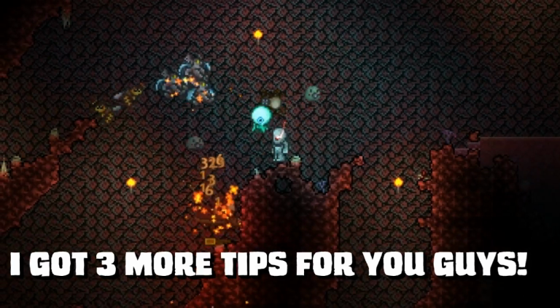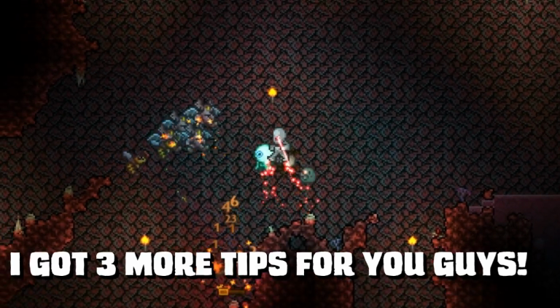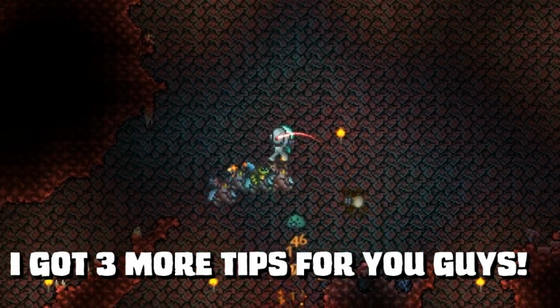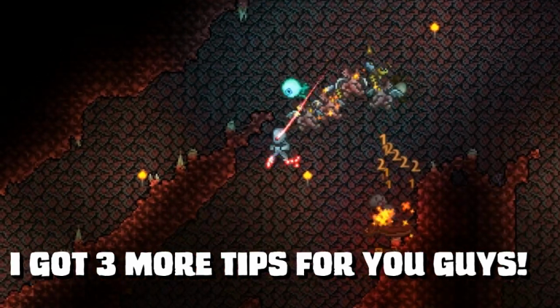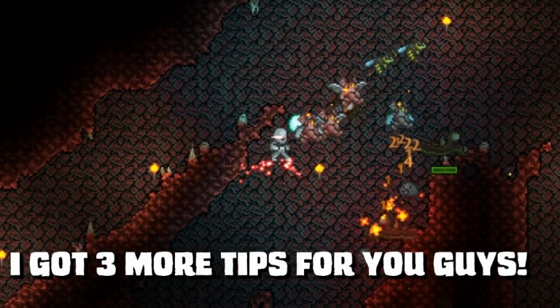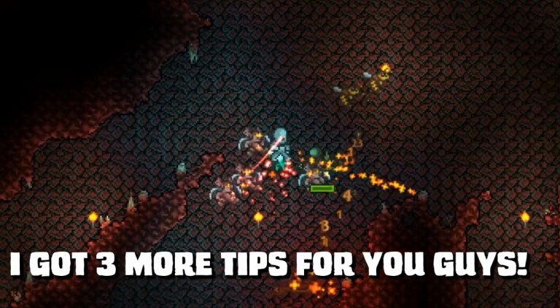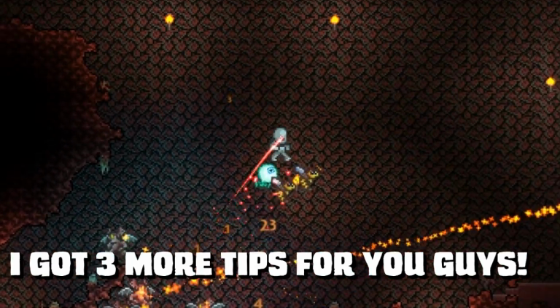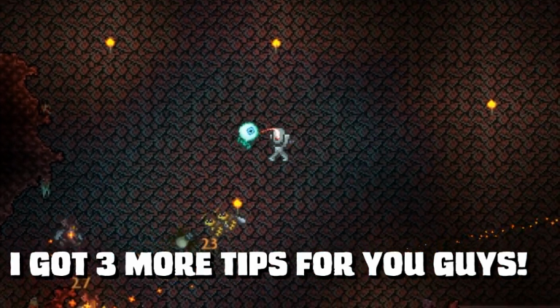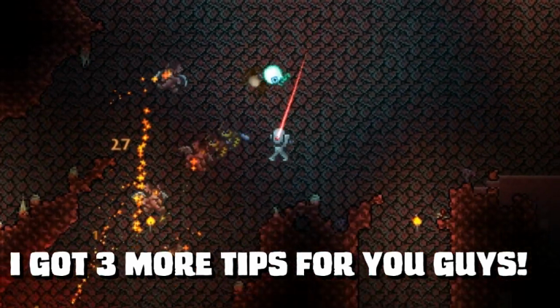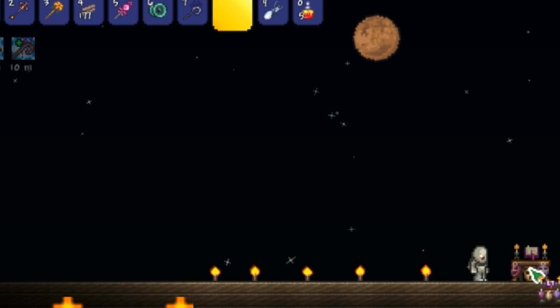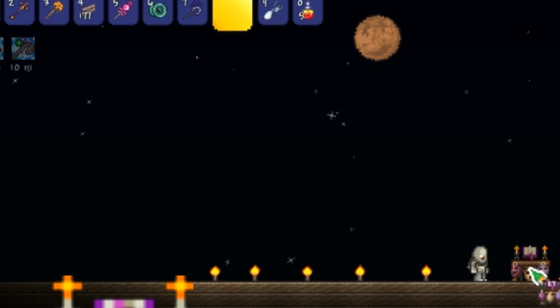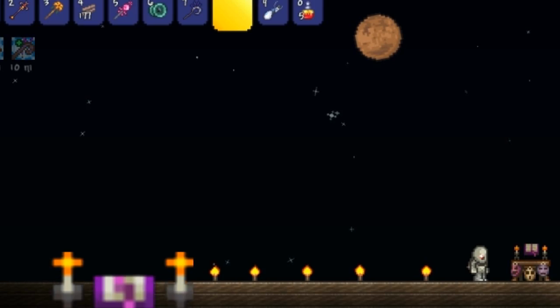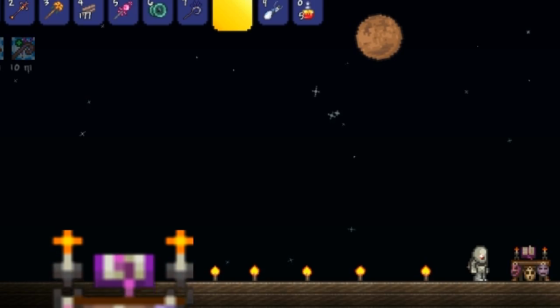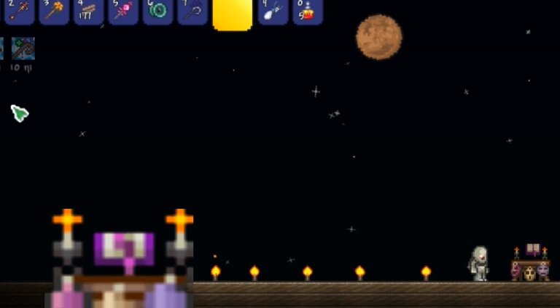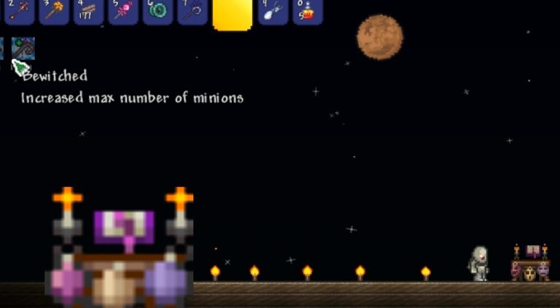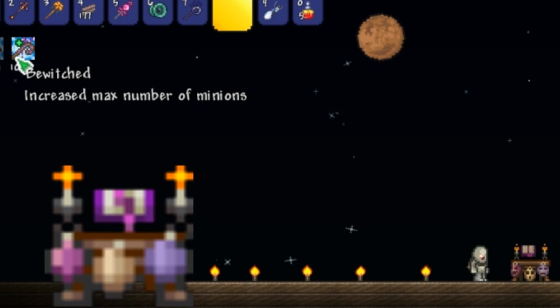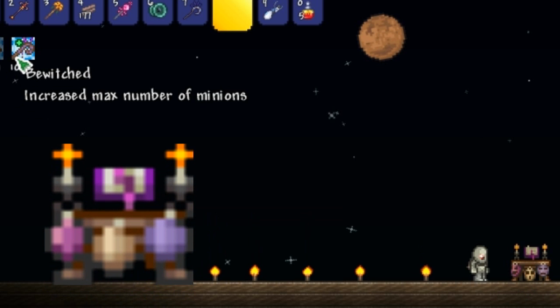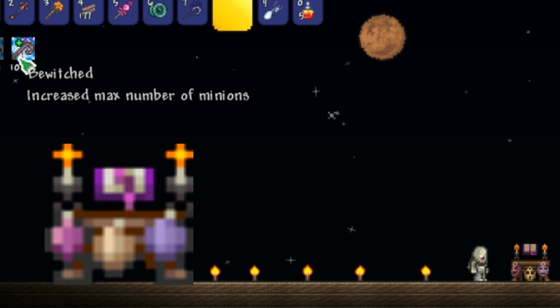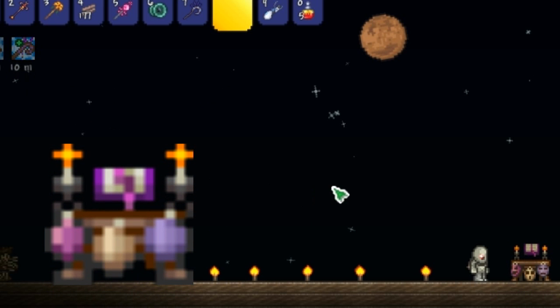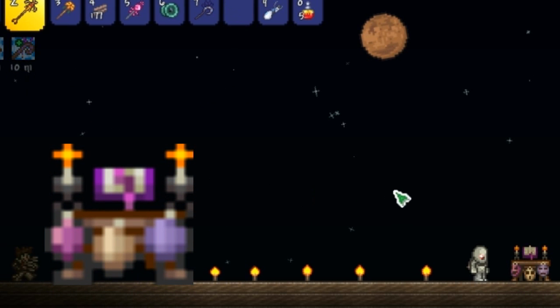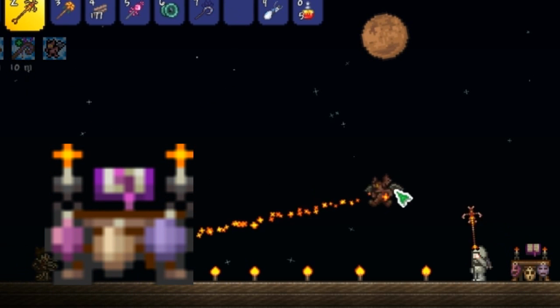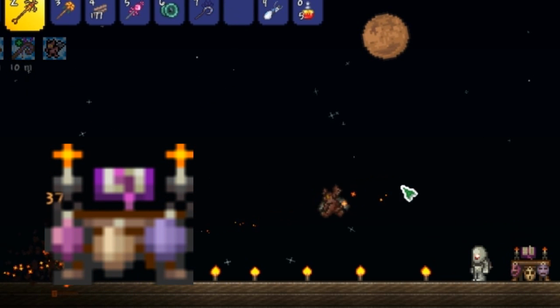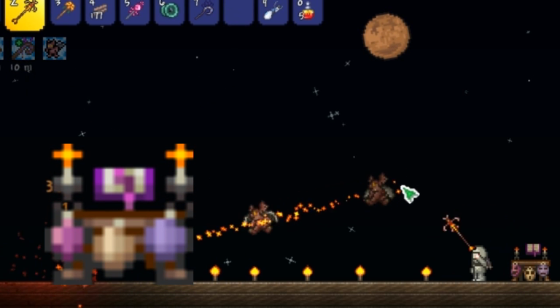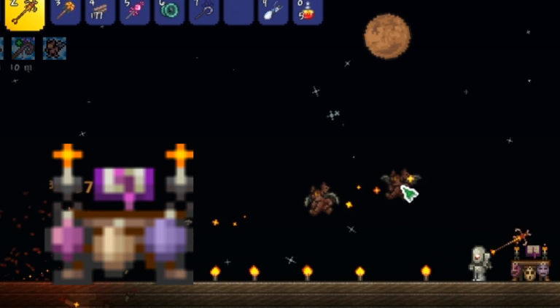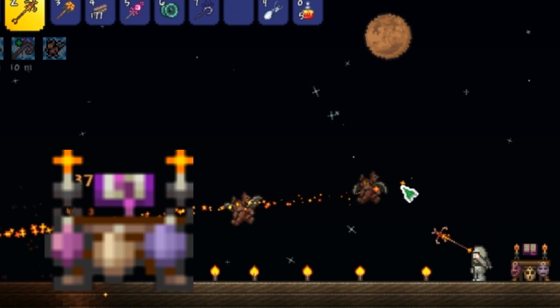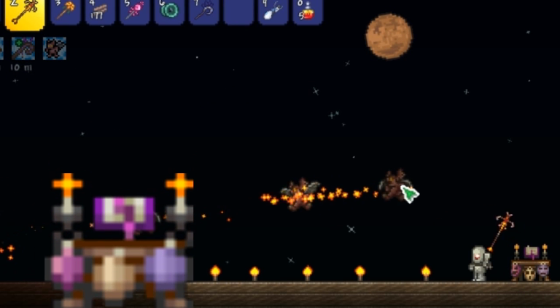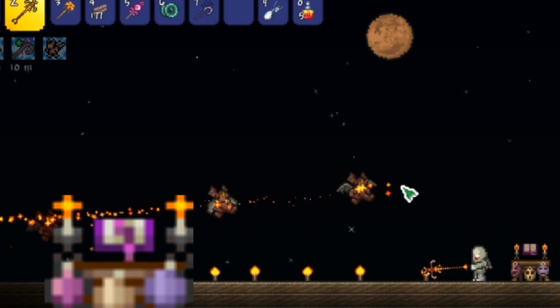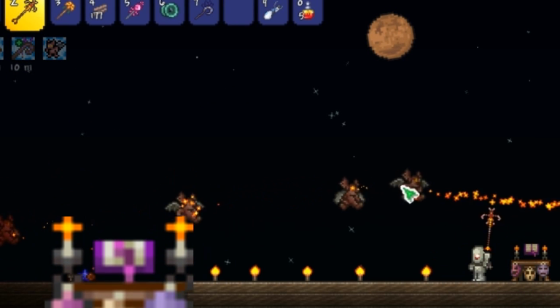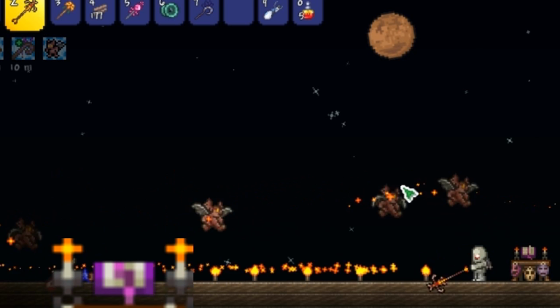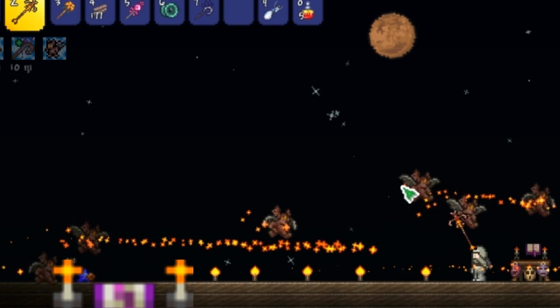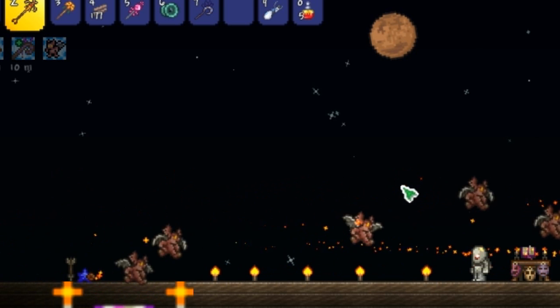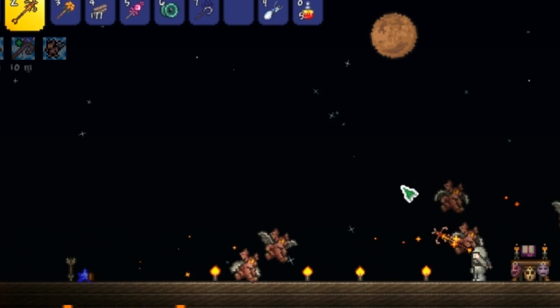I have 3 more tips for you as a pre-hardmode summoner. The first tip is to get the bewitching table. This item allows you to get a 10-minute buff that allows an extra minion summon. It is found randomly in the dungeon and can also be sold by the witch doctor.